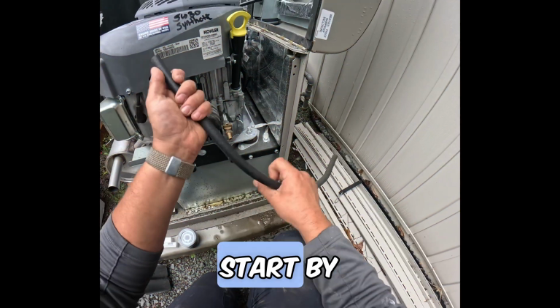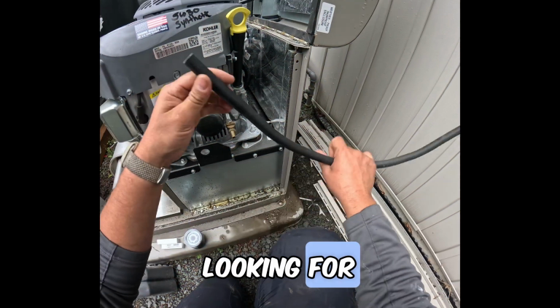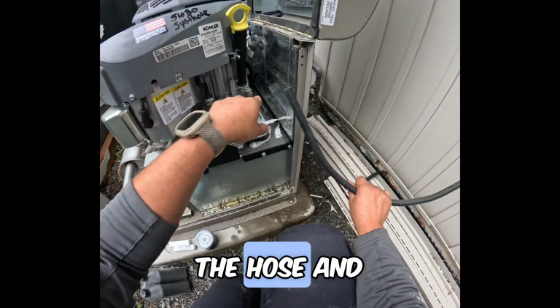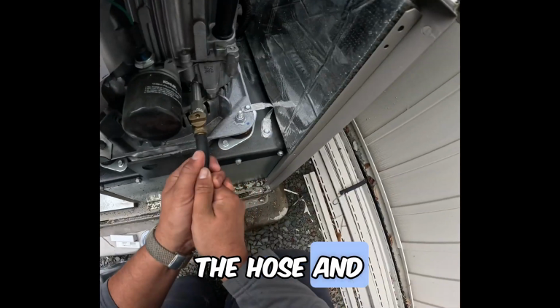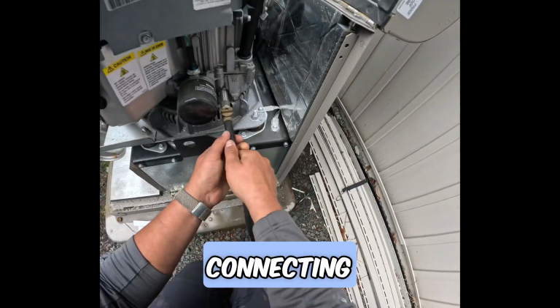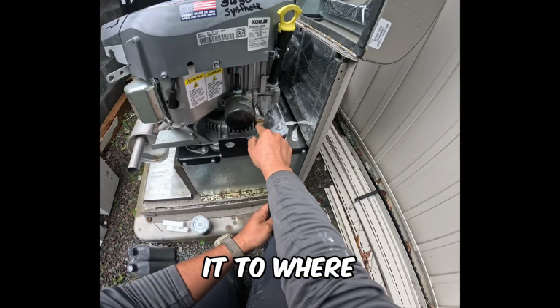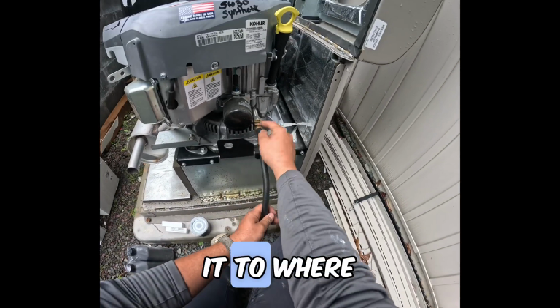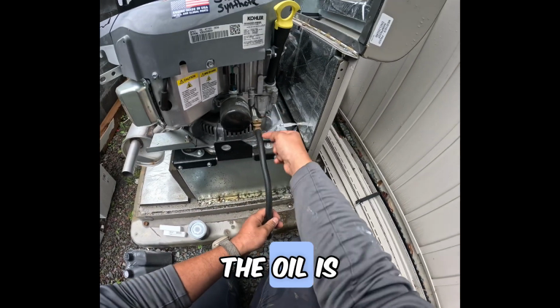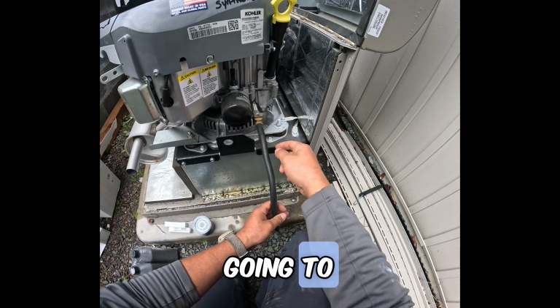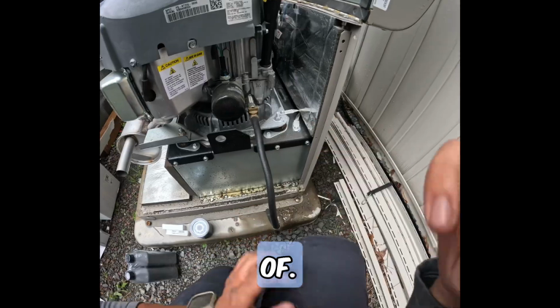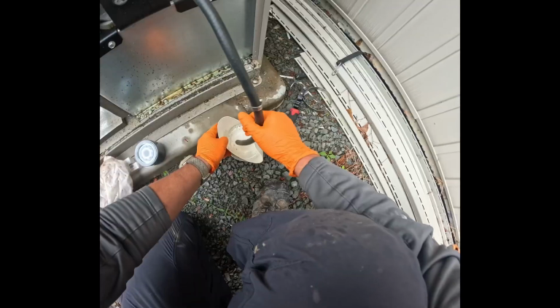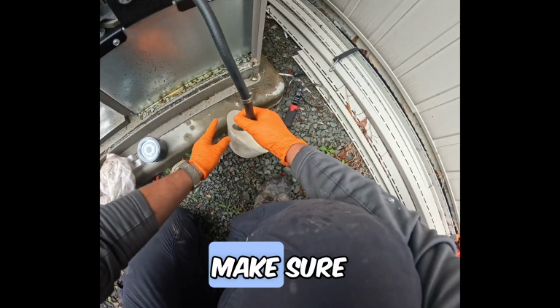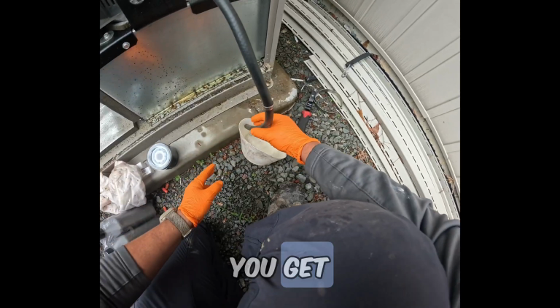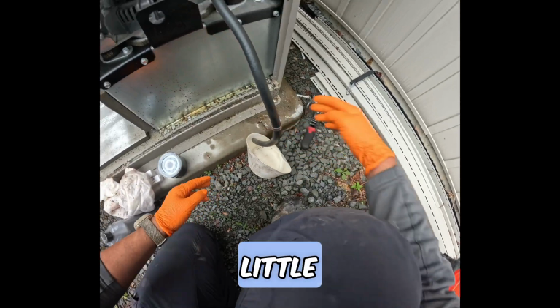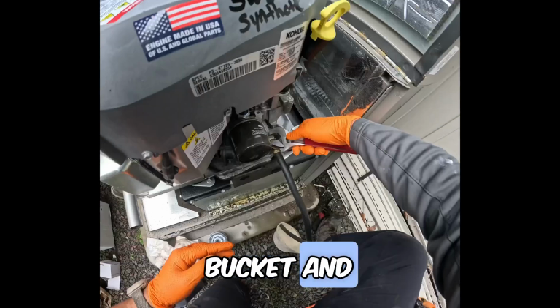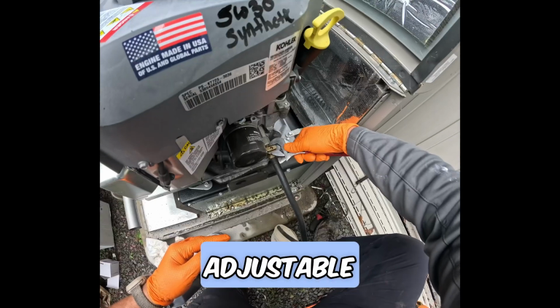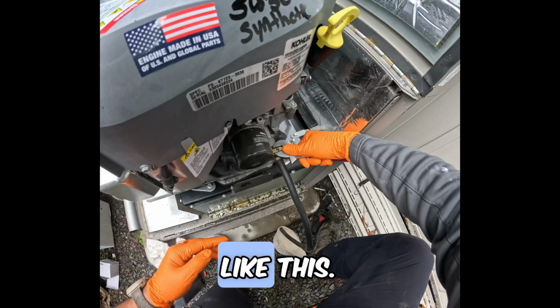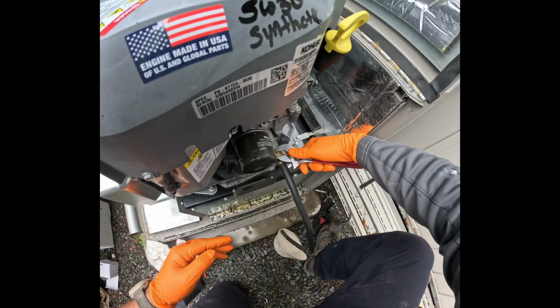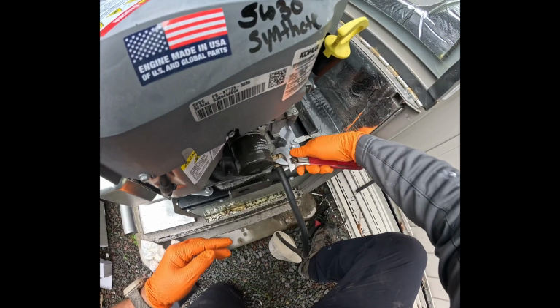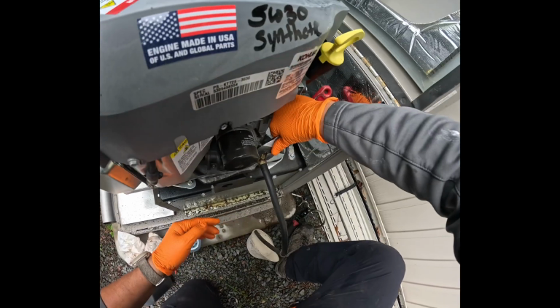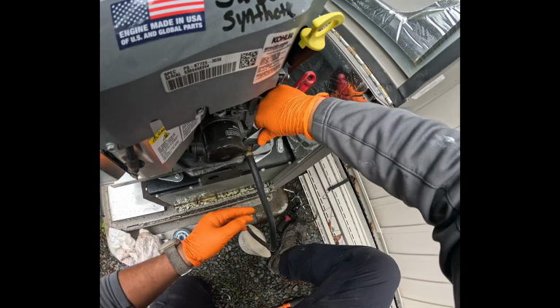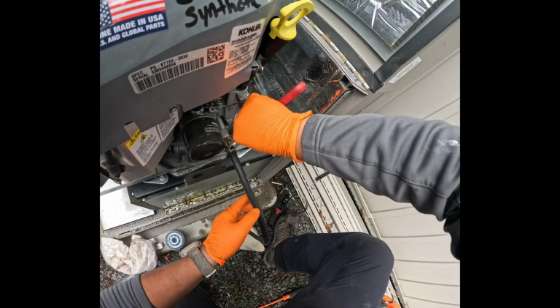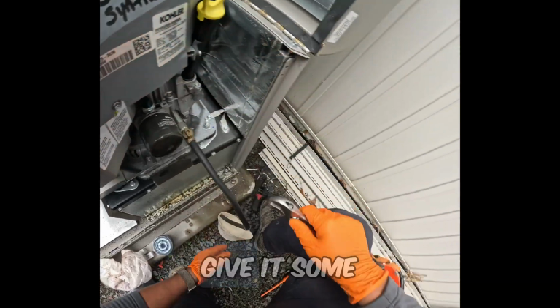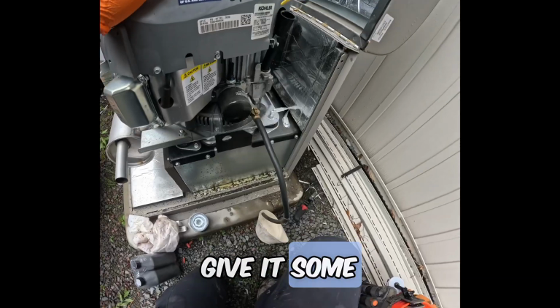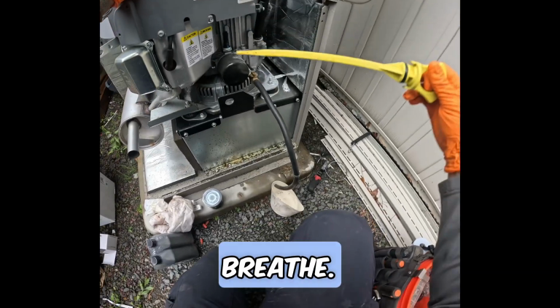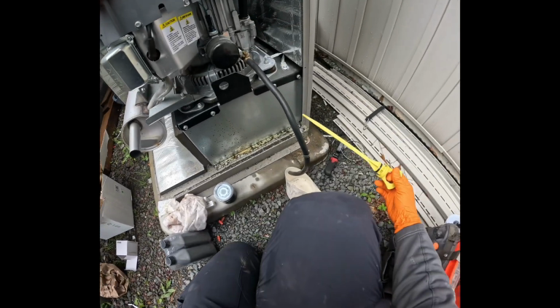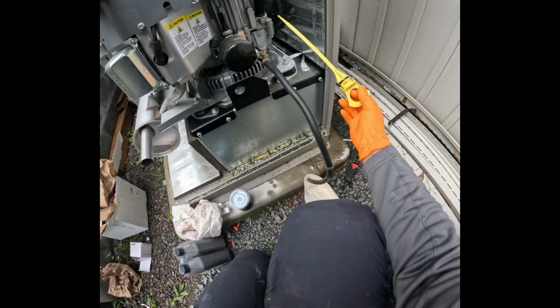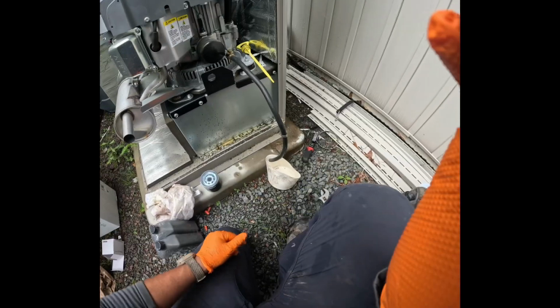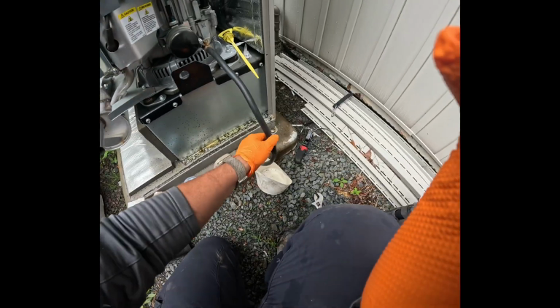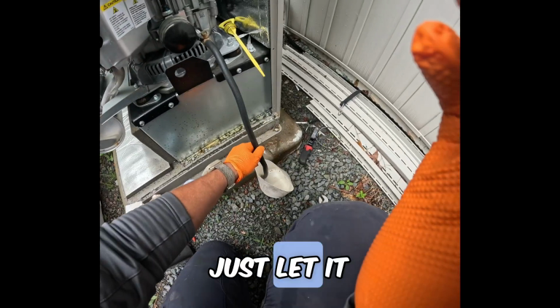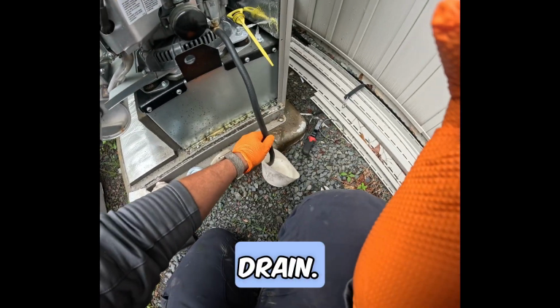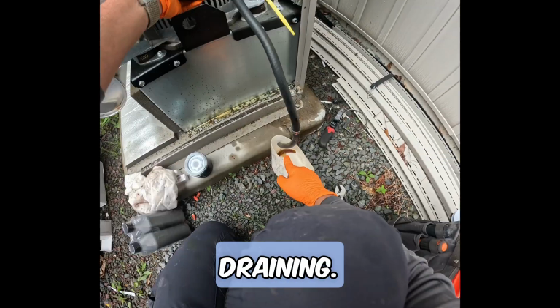Start by looking for the hose and connecting it to where the oil is going to drain out of. Make sure you get yourself a little bucket and an adjustable wrench like this. Give it some way to breathe. Just let it drain. Oil draining.